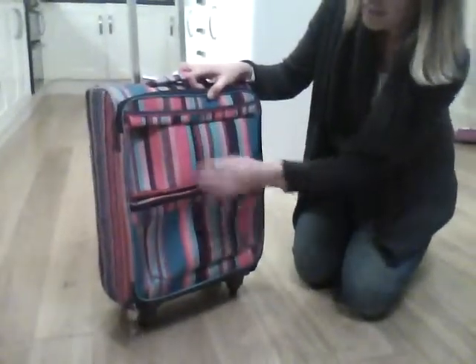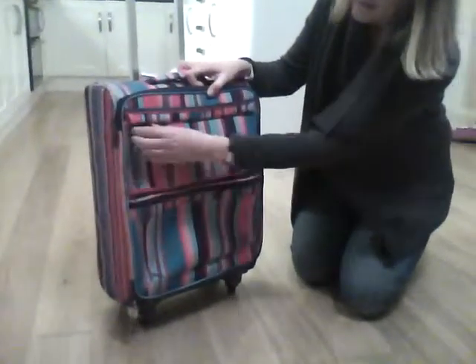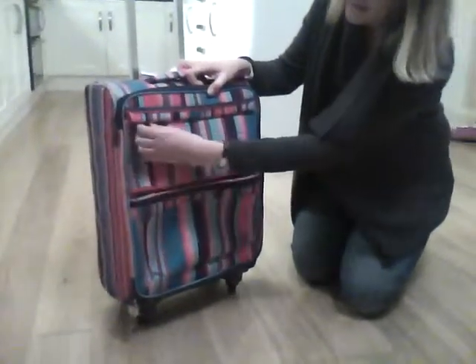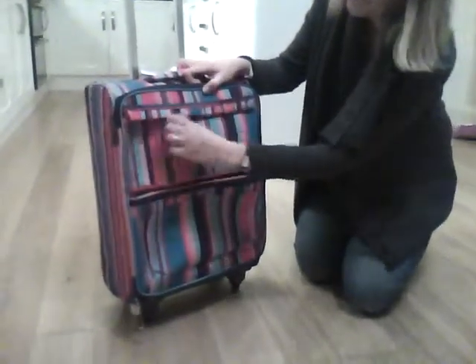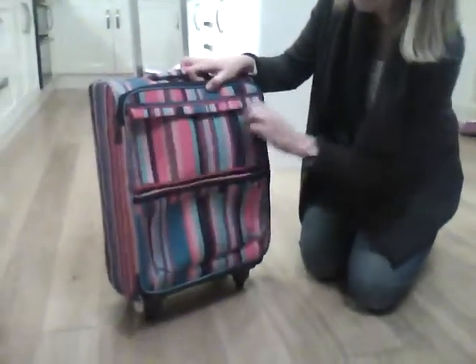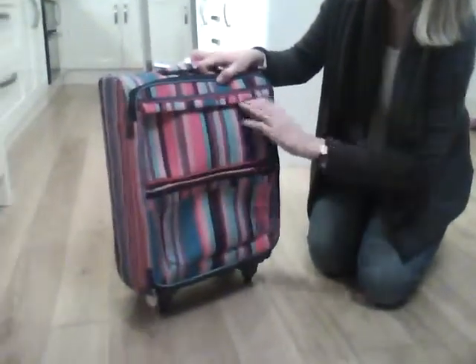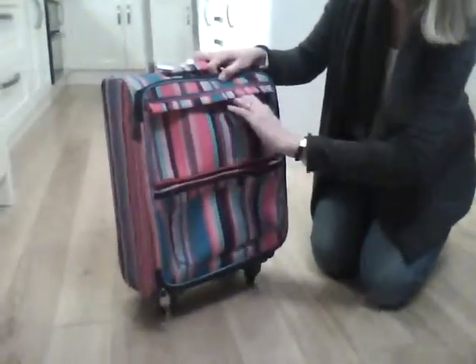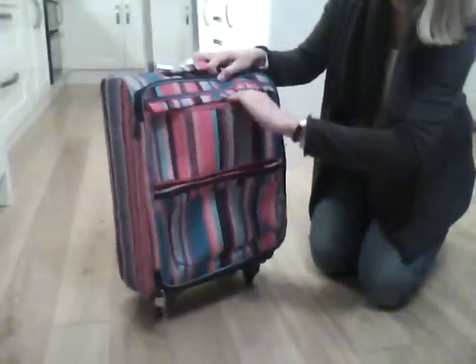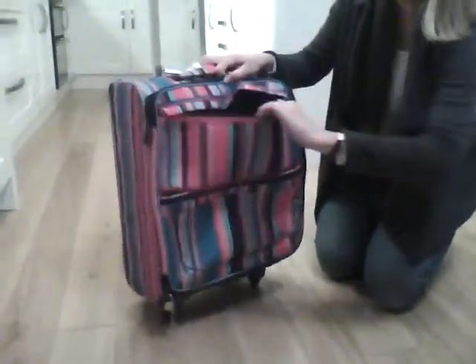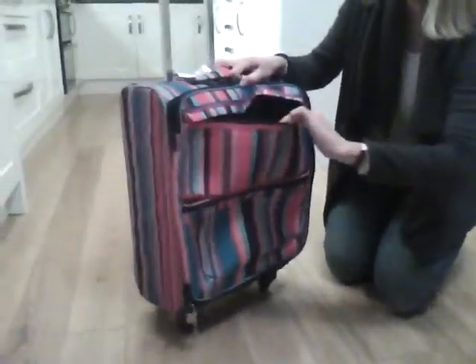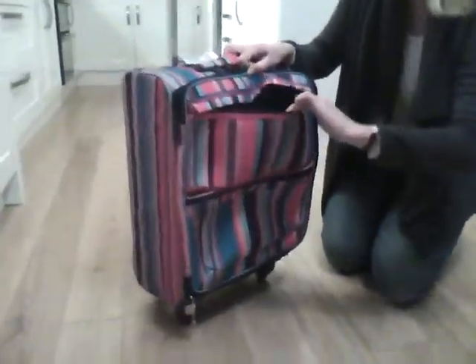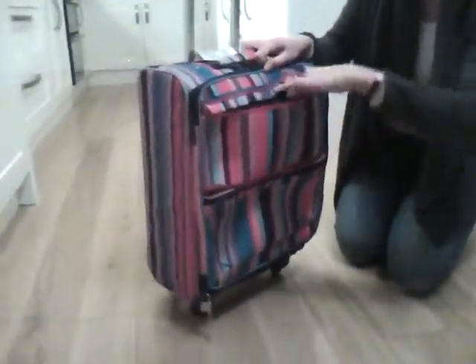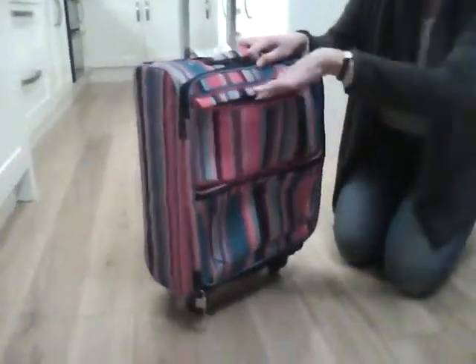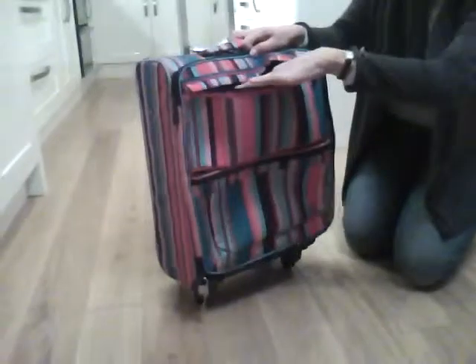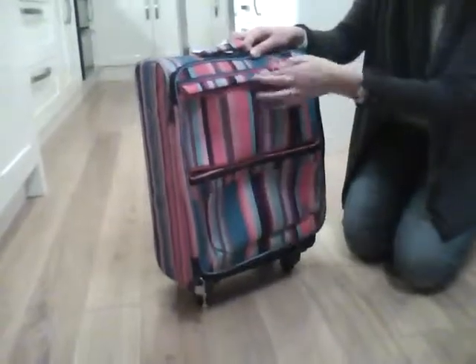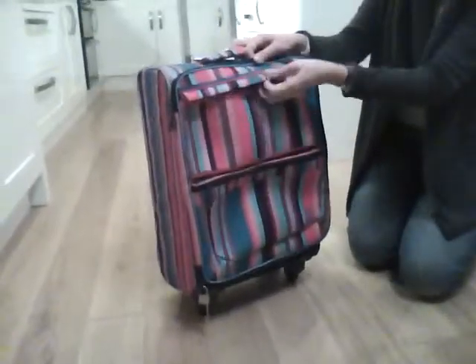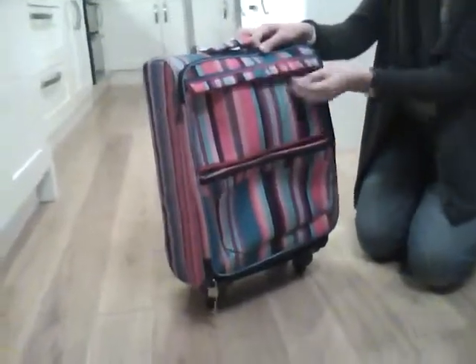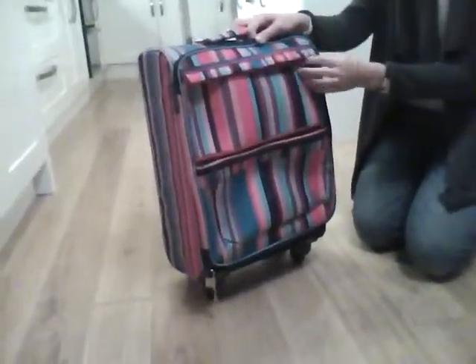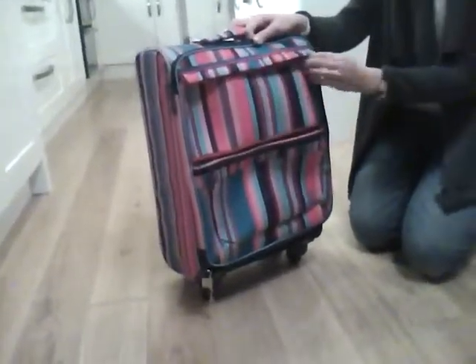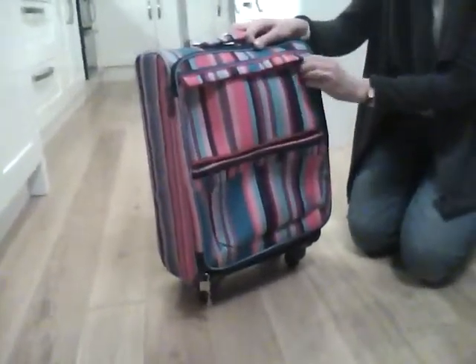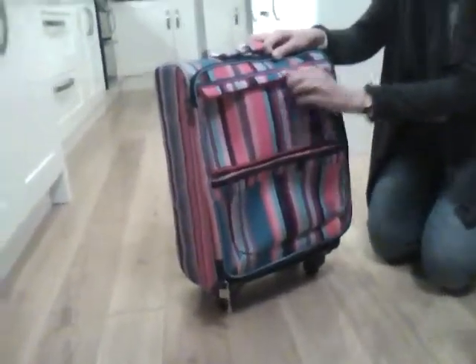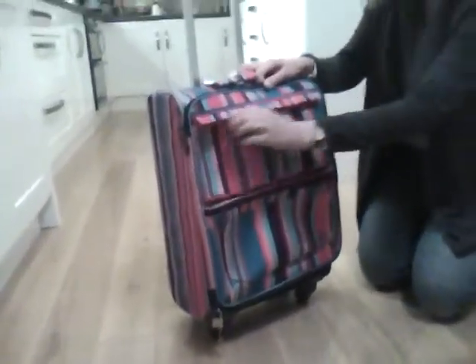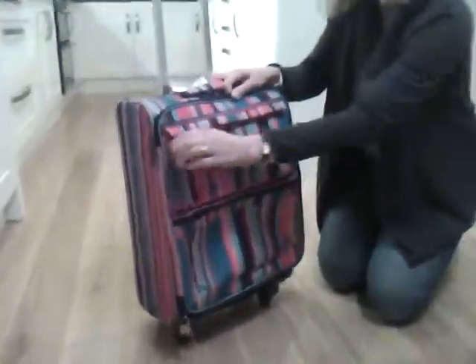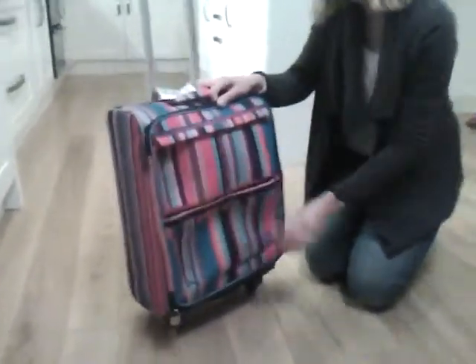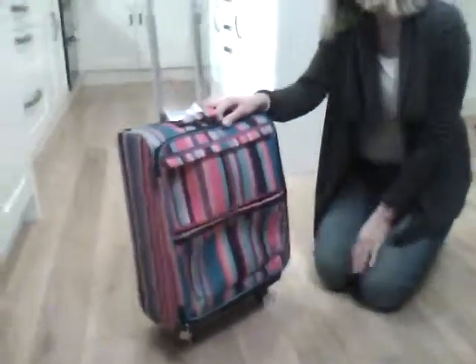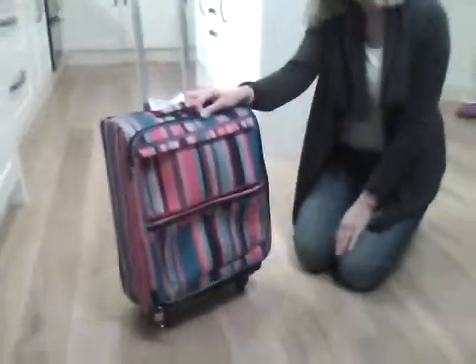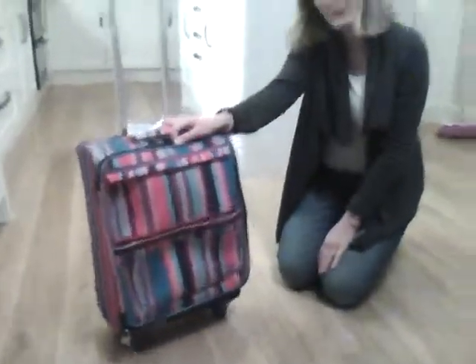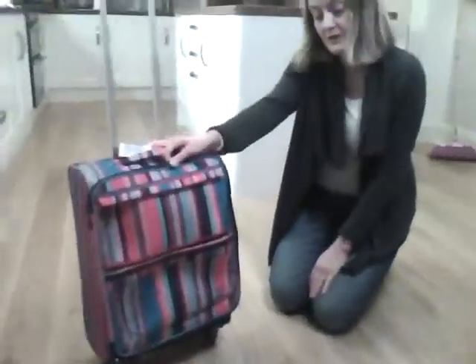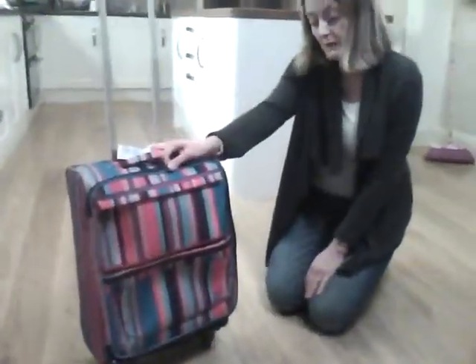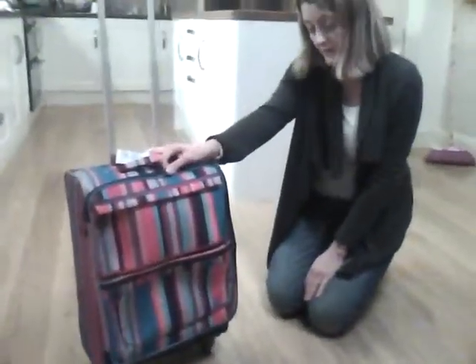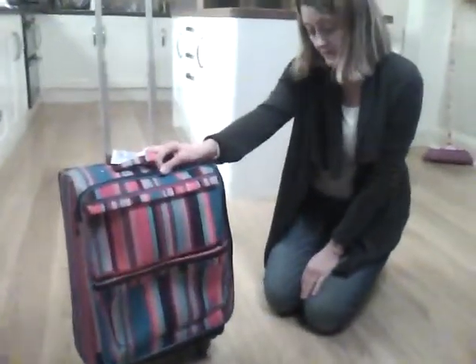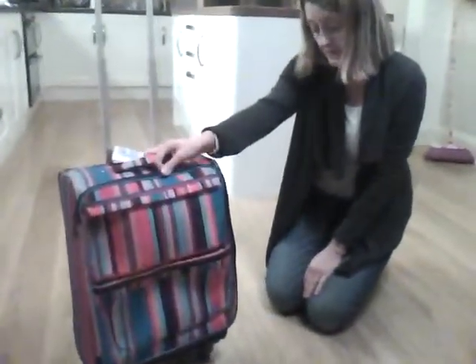The other useful thing to note about this piece of luggage is it does come with the Roxy one-year guarantee, which is always nice to know.